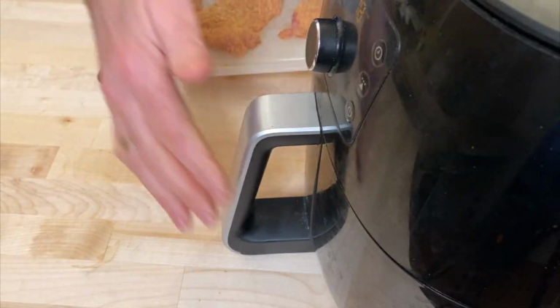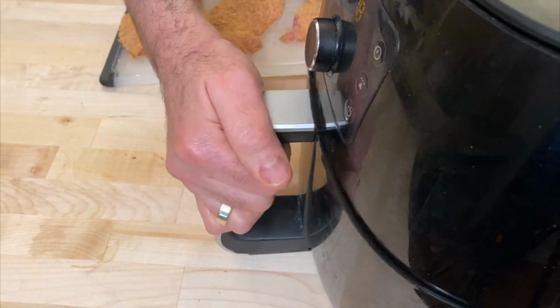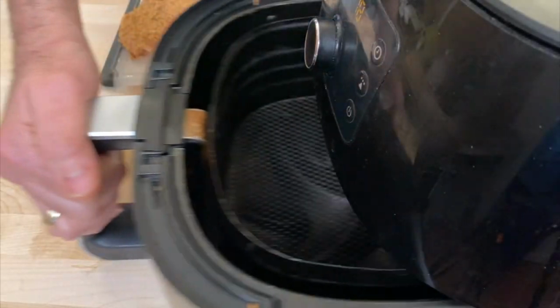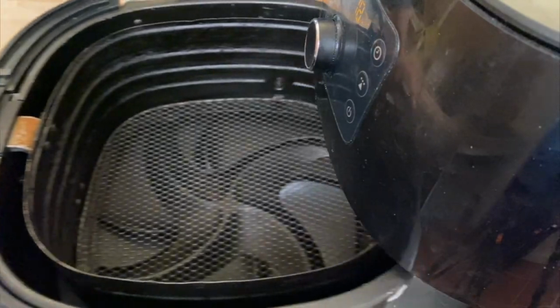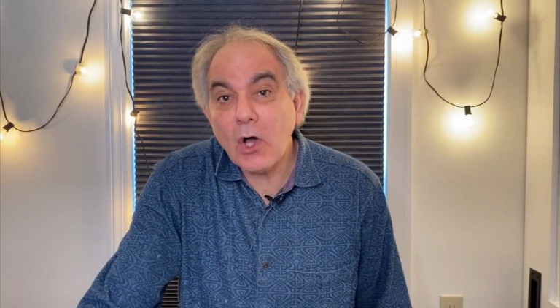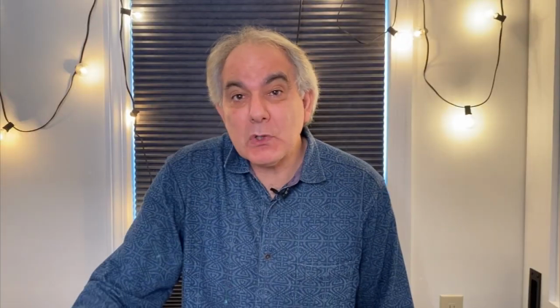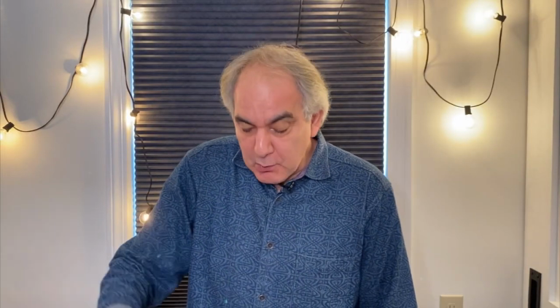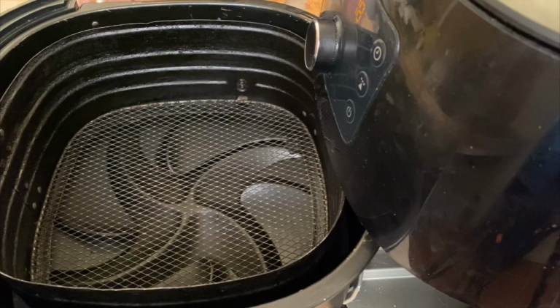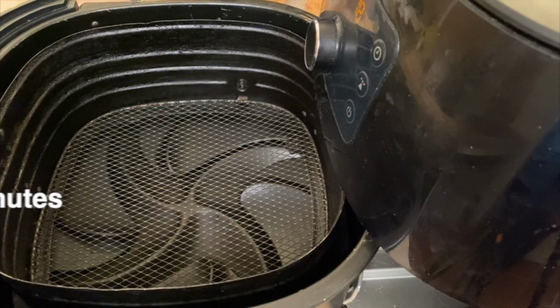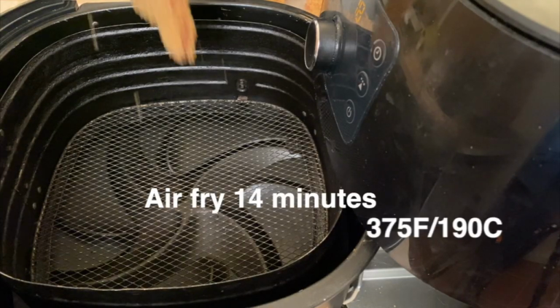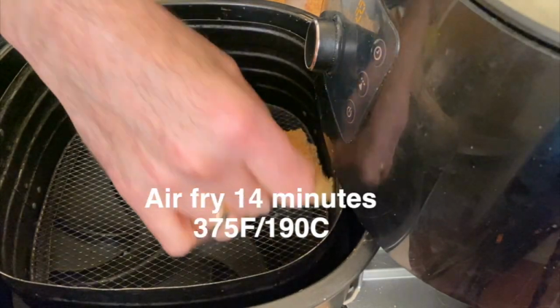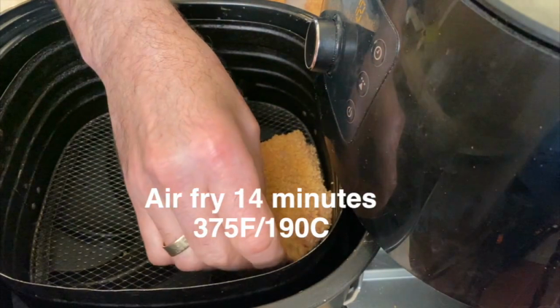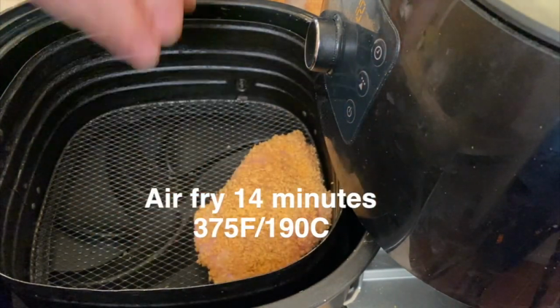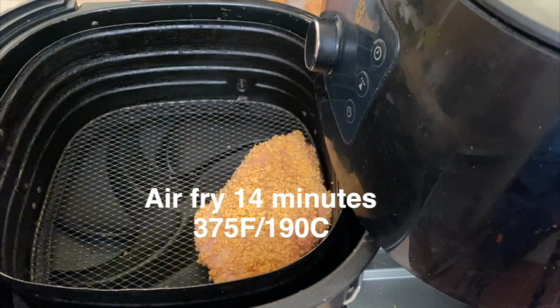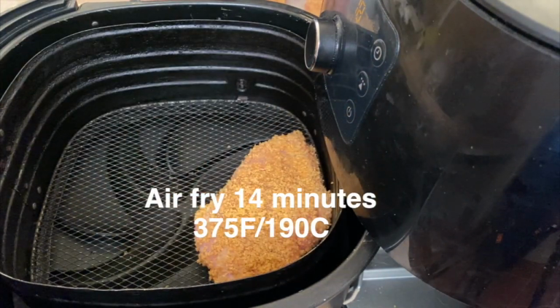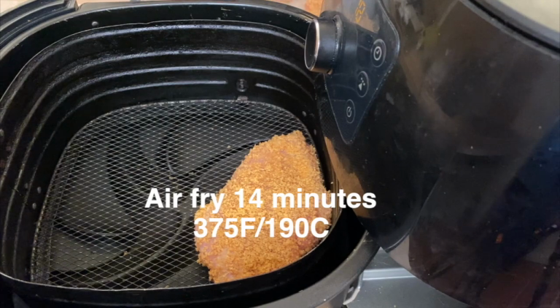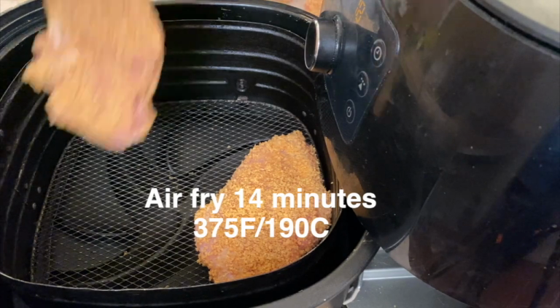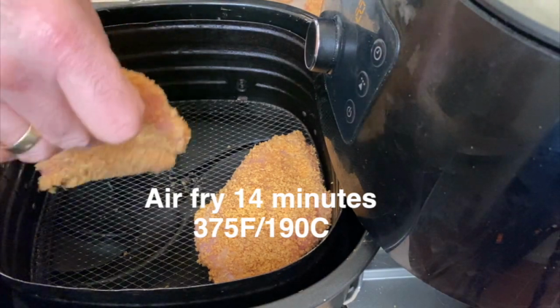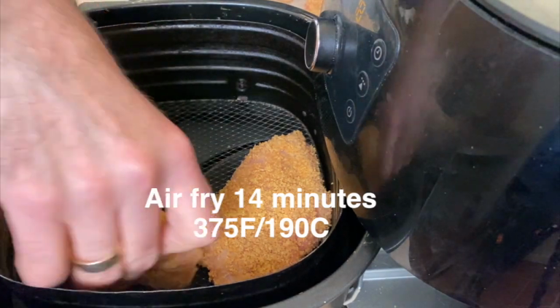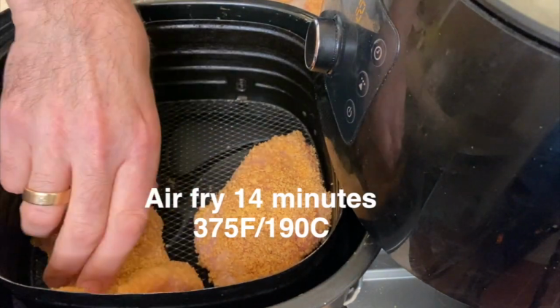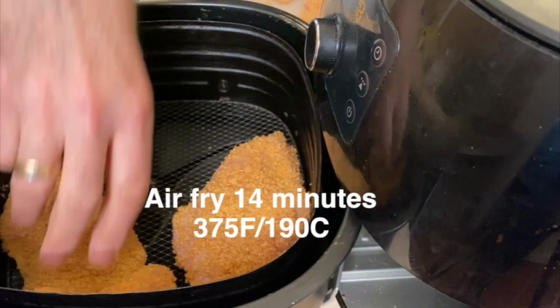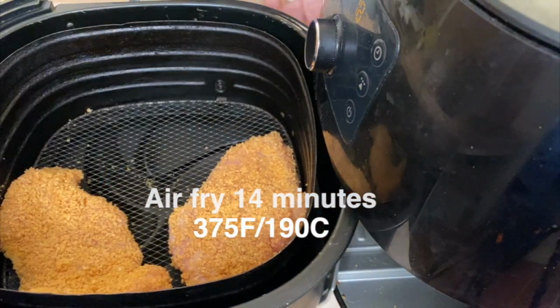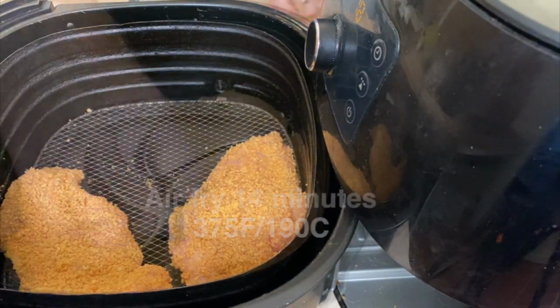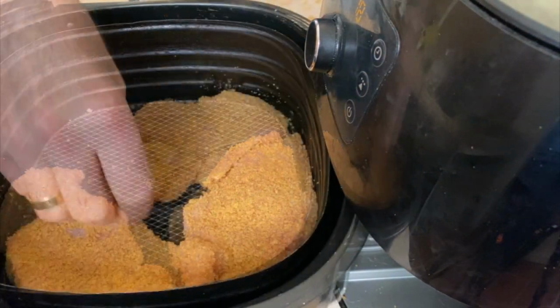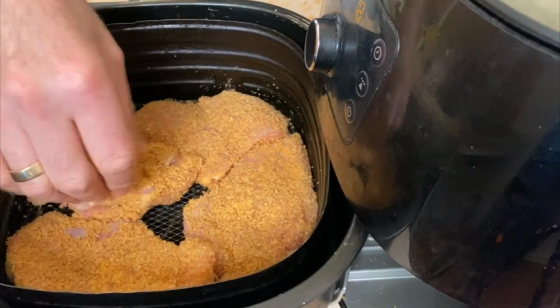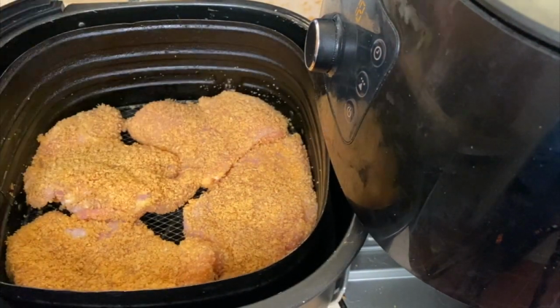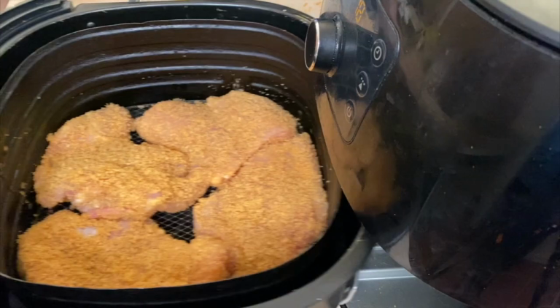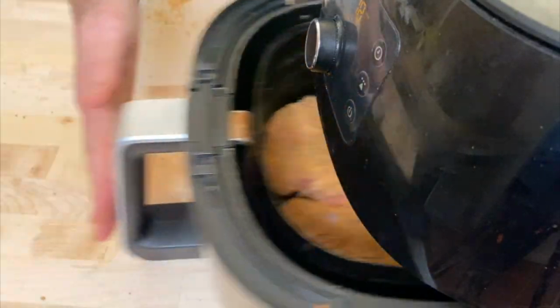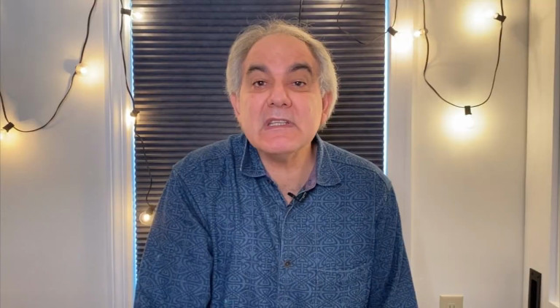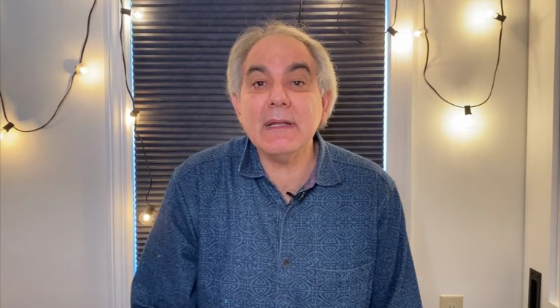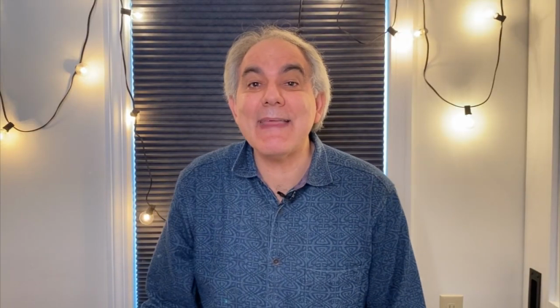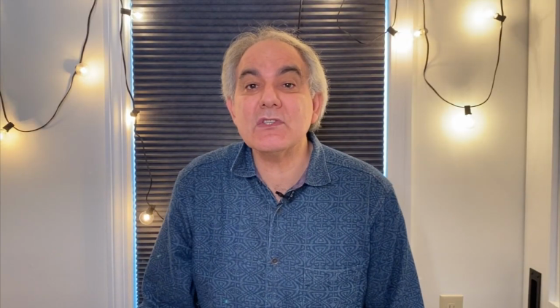A lot of times recipes call for you to spray food with chicharrones or pork rinds — we don't have to do that. There's enough fat that it'll cook beautifully. We're going to close it and let it go 14 minutes without disturbing.